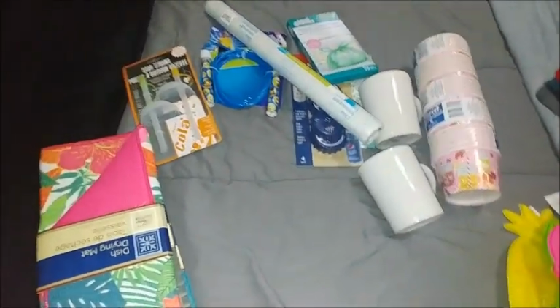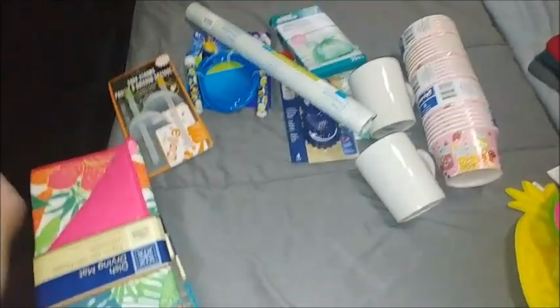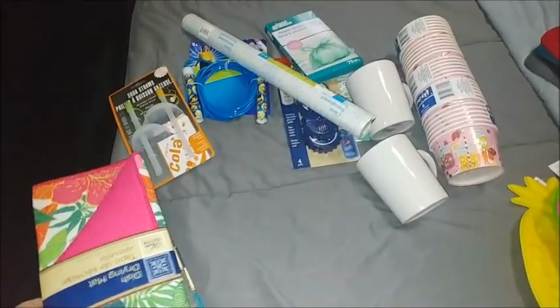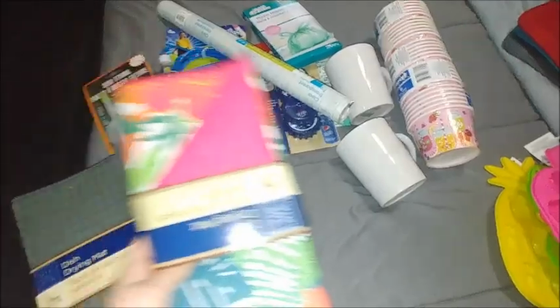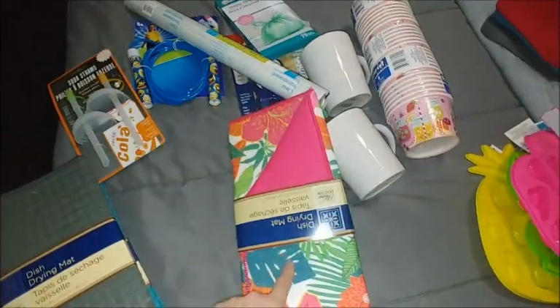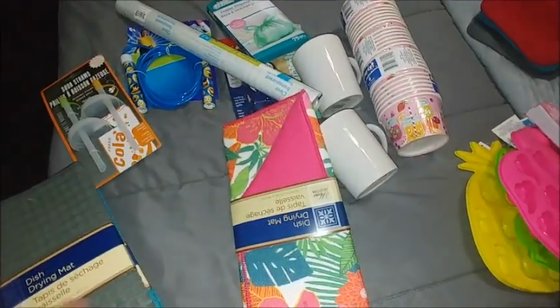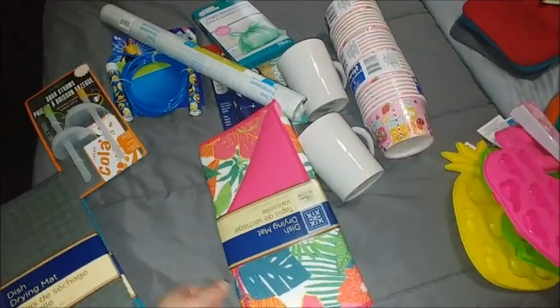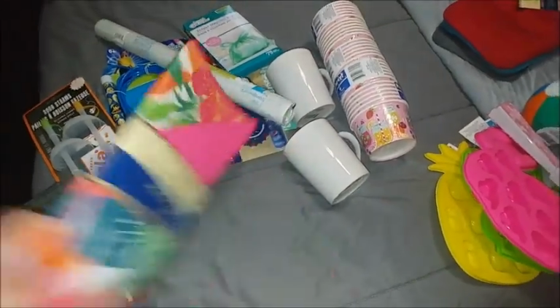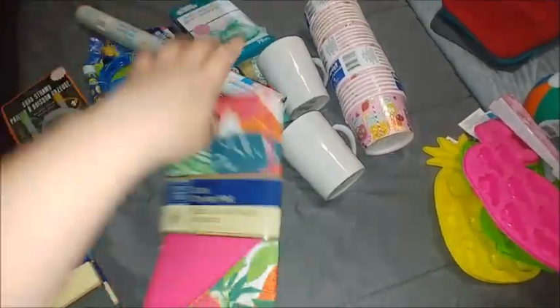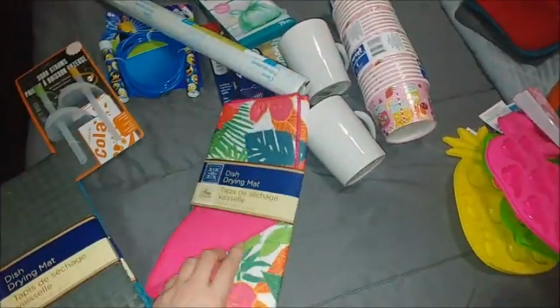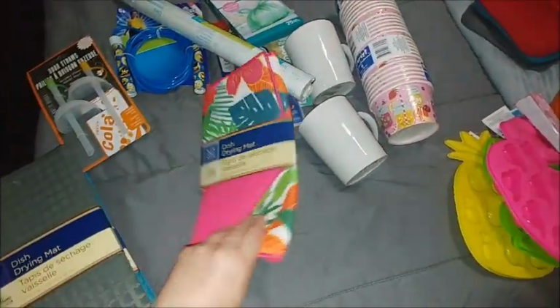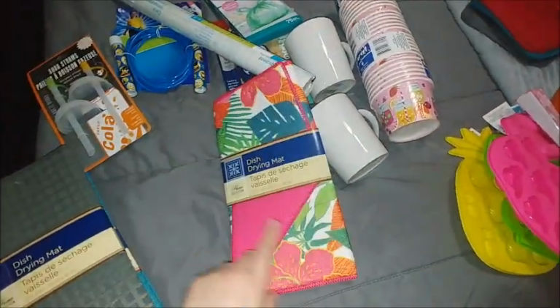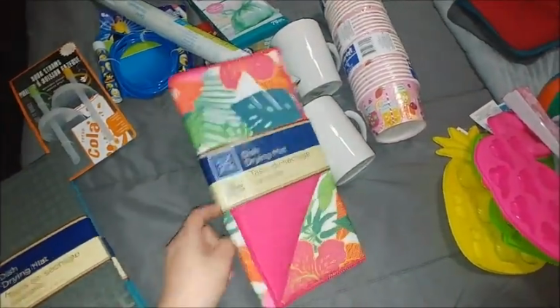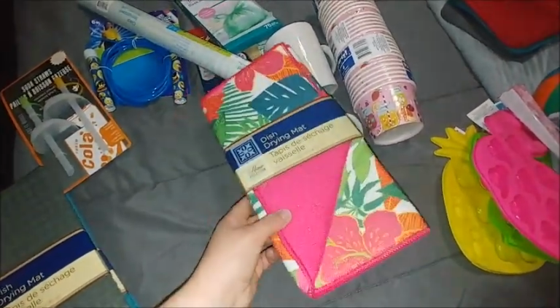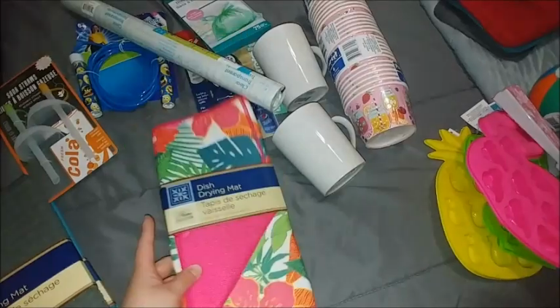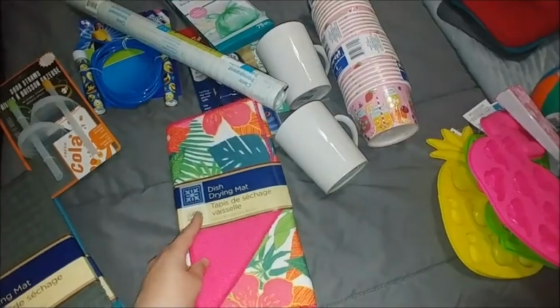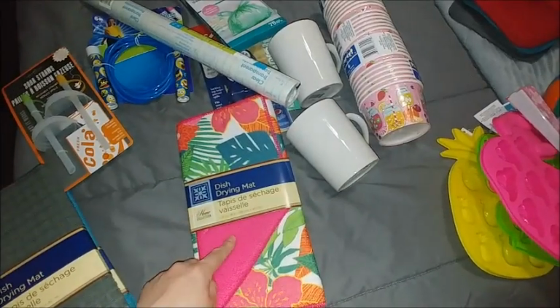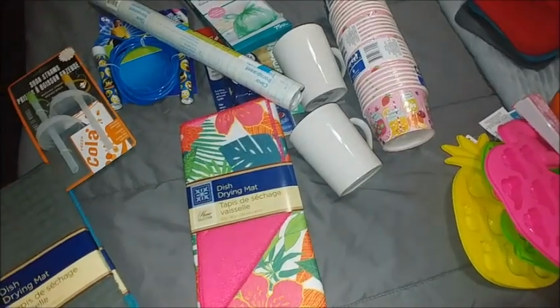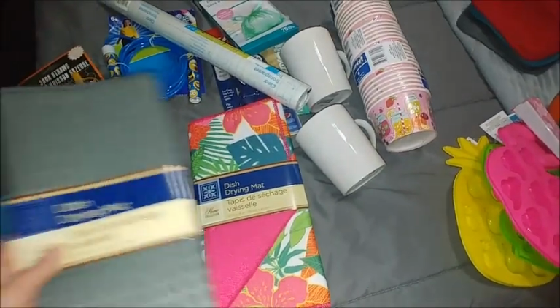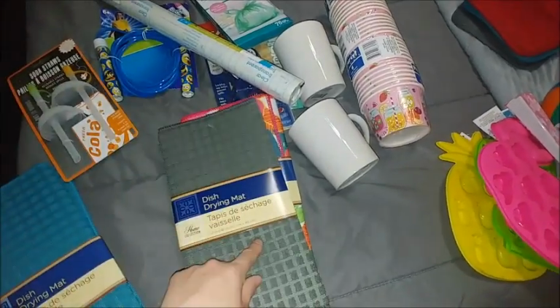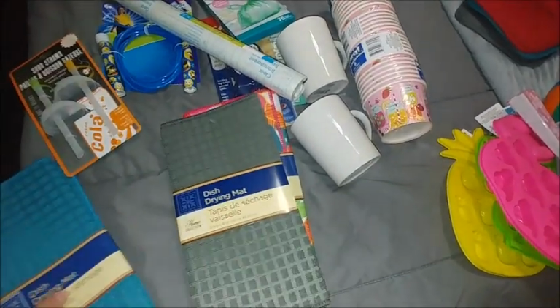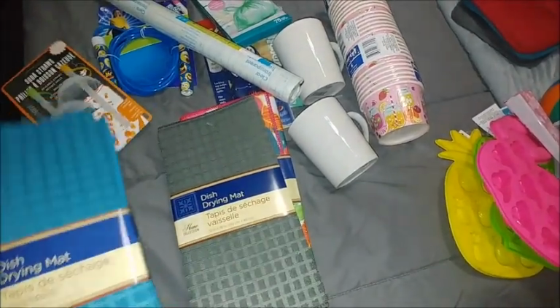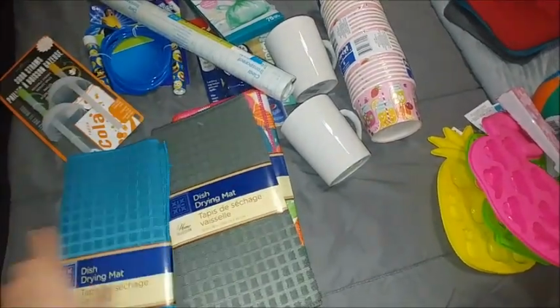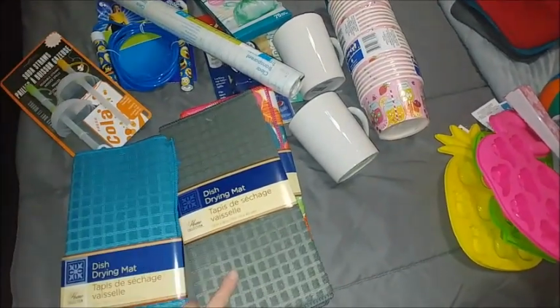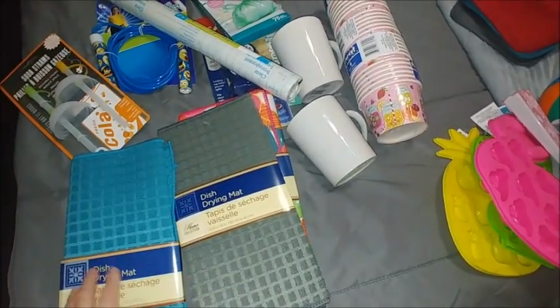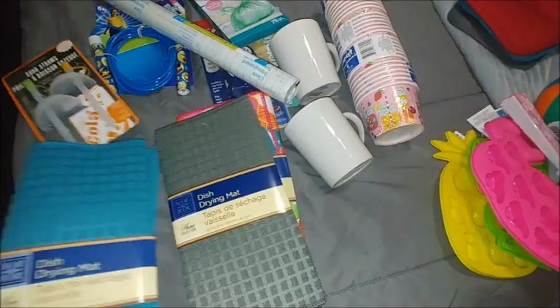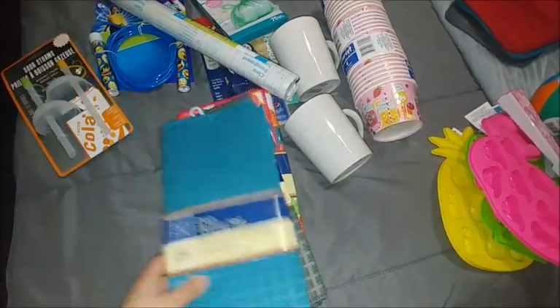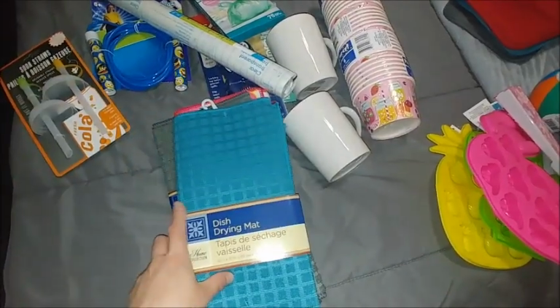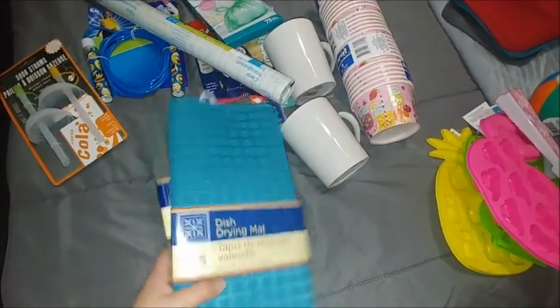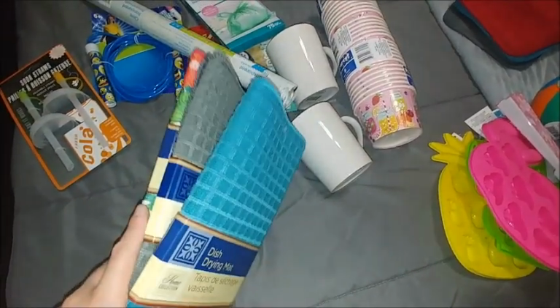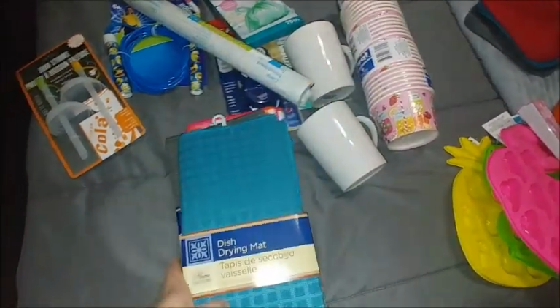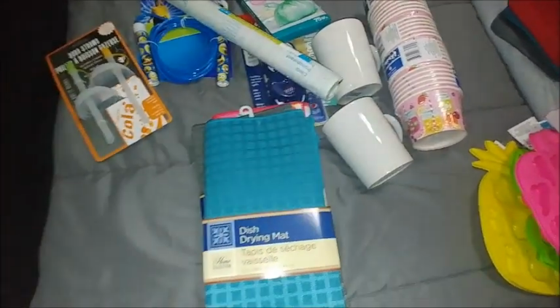I got these dish dry mats. My regular Dollar Tree carries some but I think they were sold out of this one, and they don't usually carry these colors. These colors will match my kitchen, so I went ahead and got those just to have.